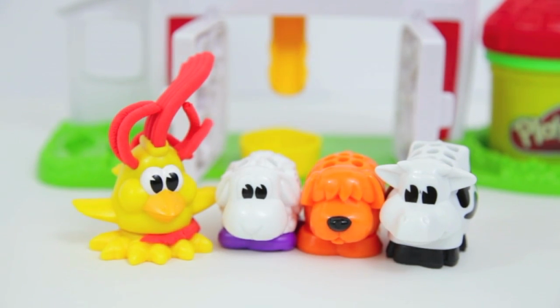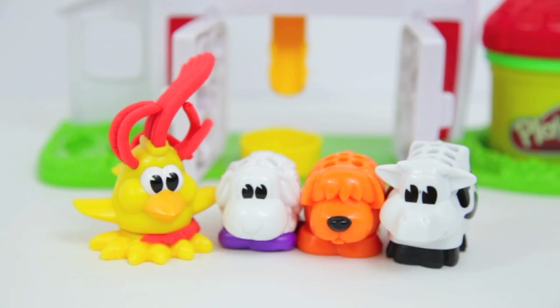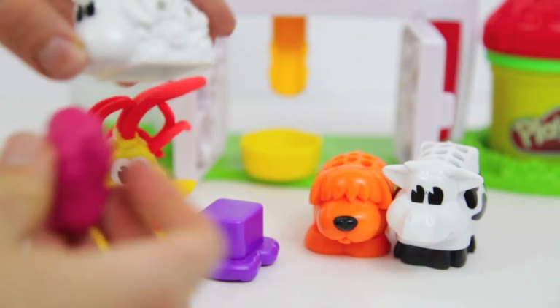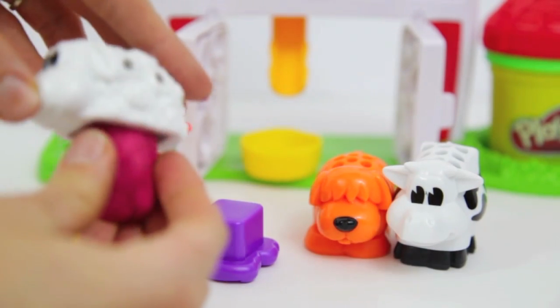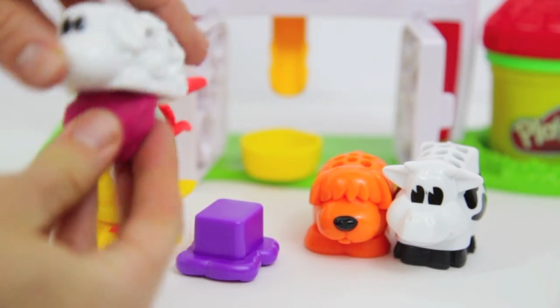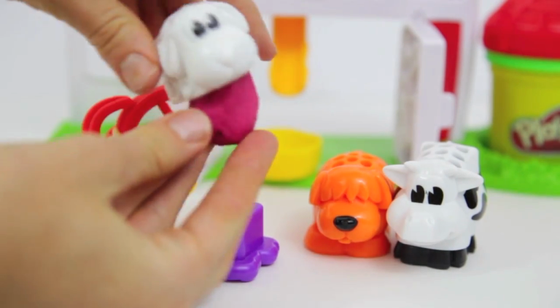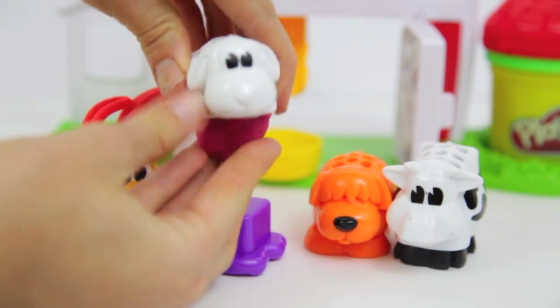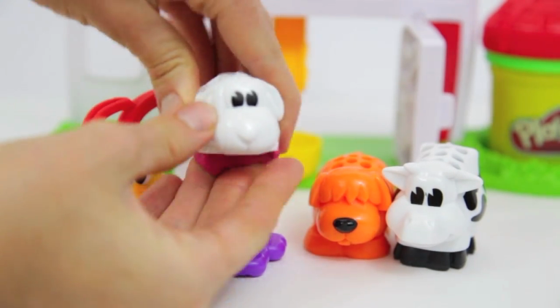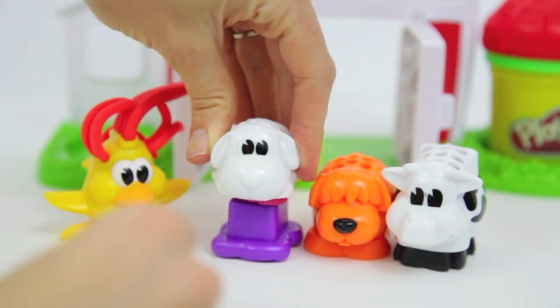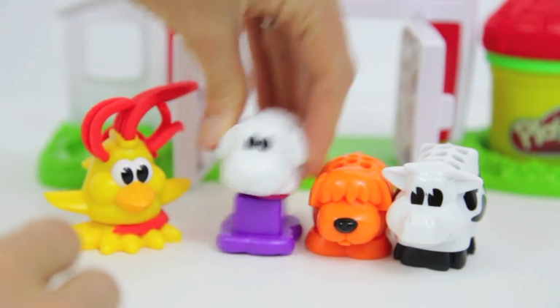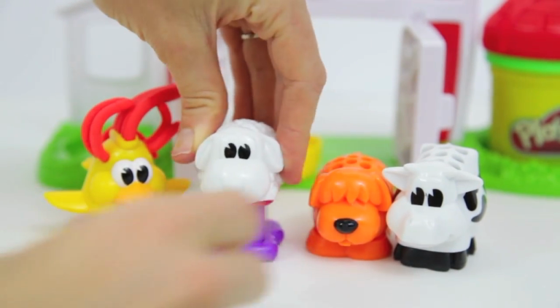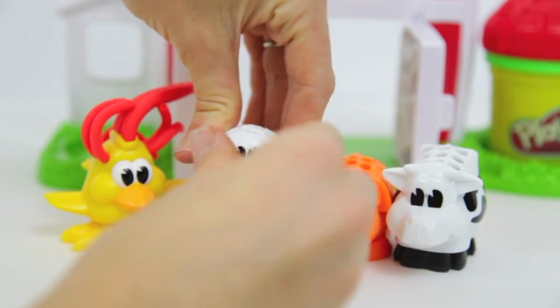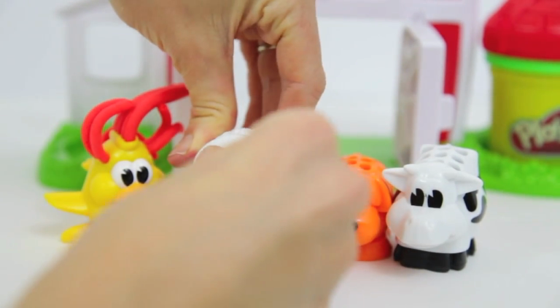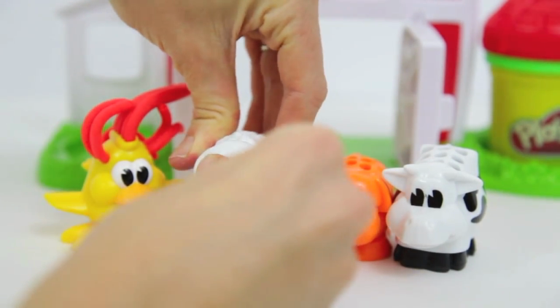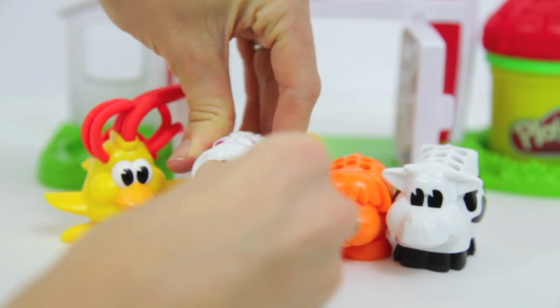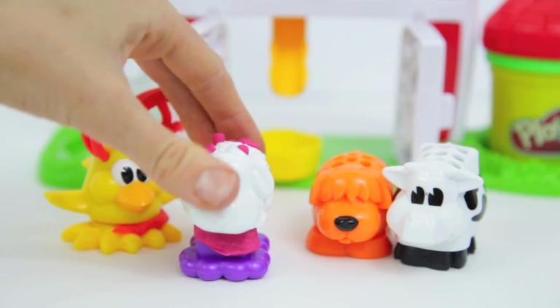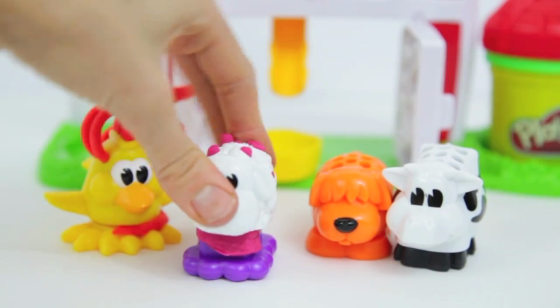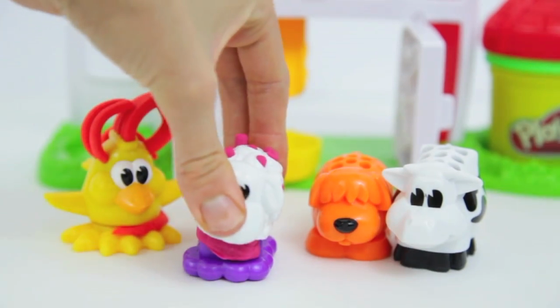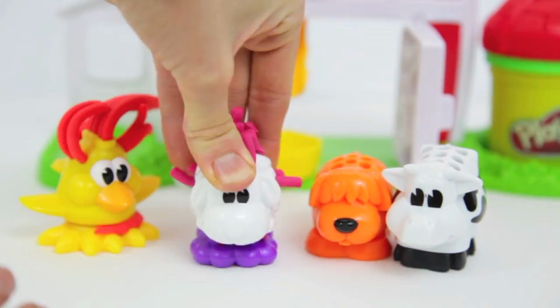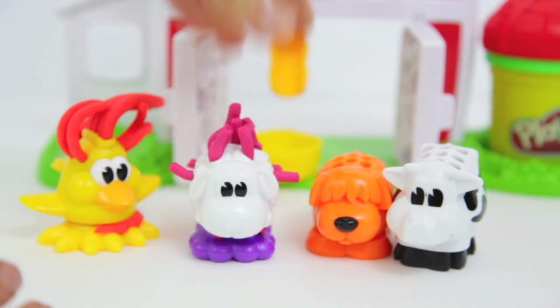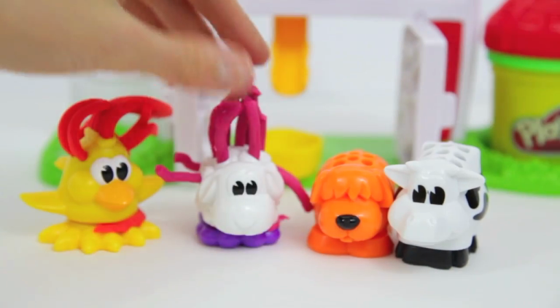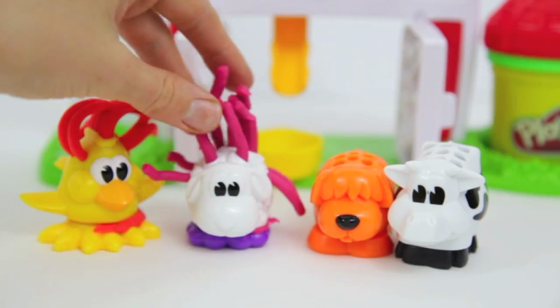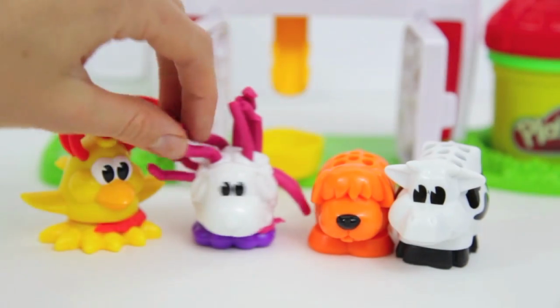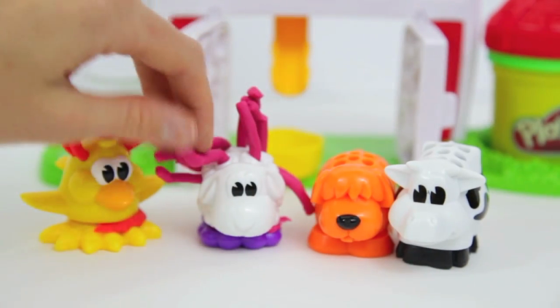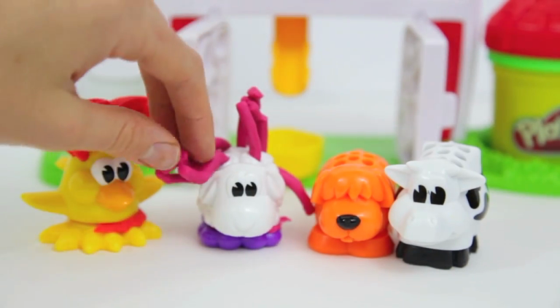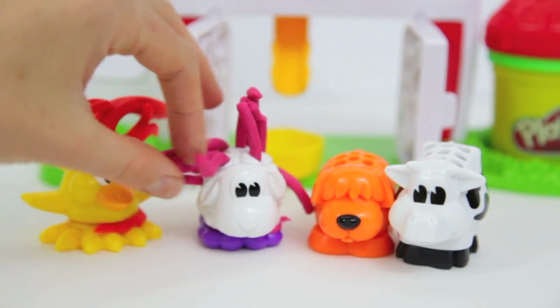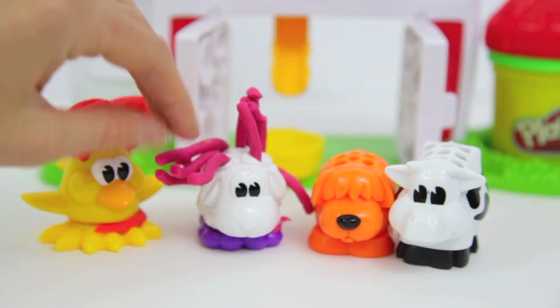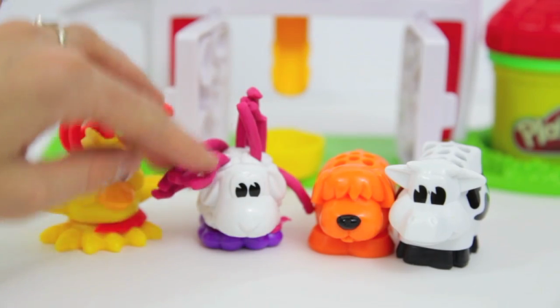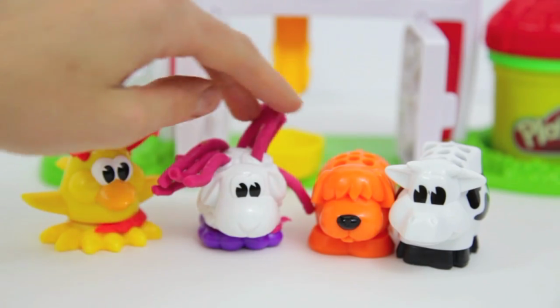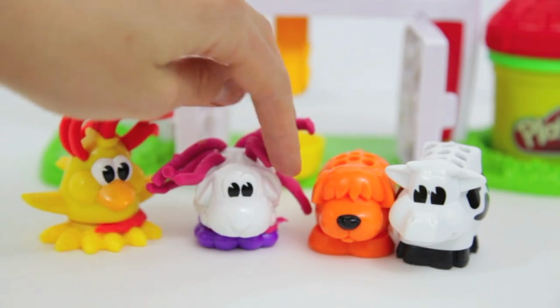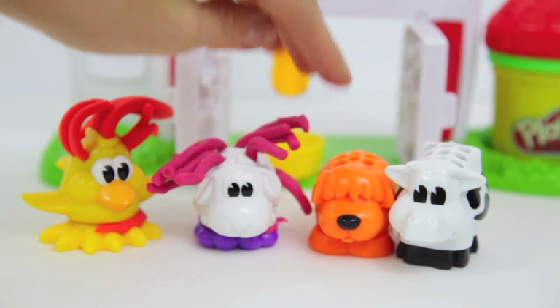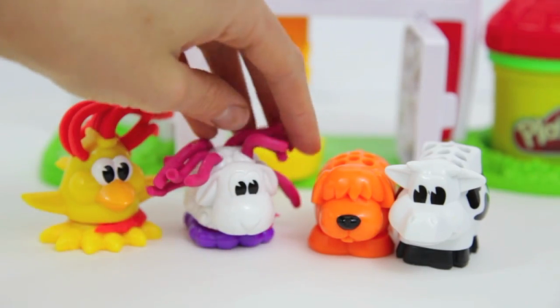Now let's add some Play-Doh to this sheep. Let's see how much wool we can have the sheep grow. I think the farmer will now have to shear the sheep soon — look at all that wool!